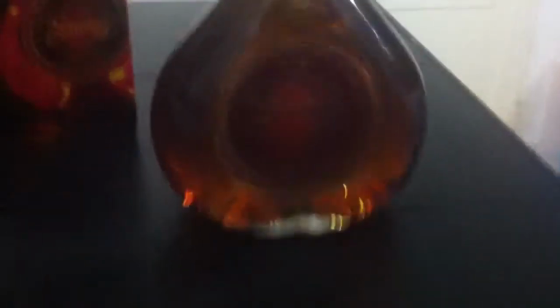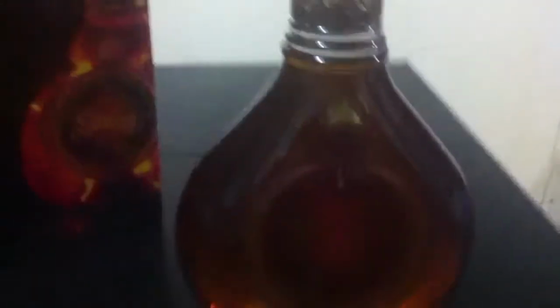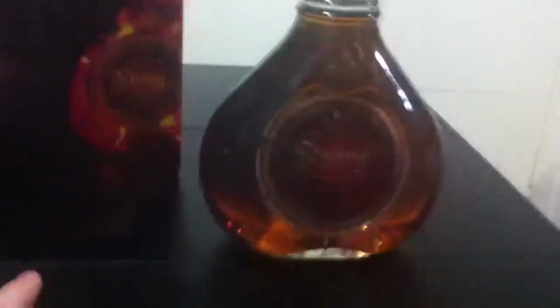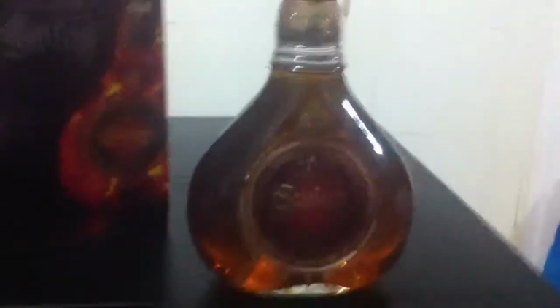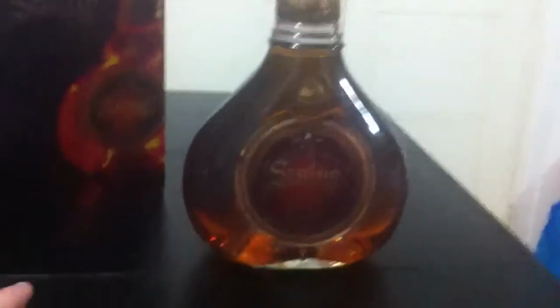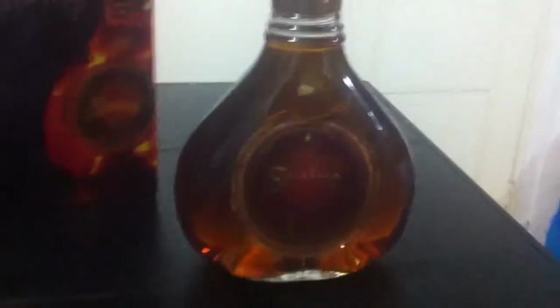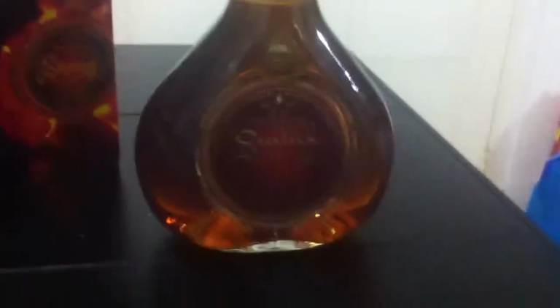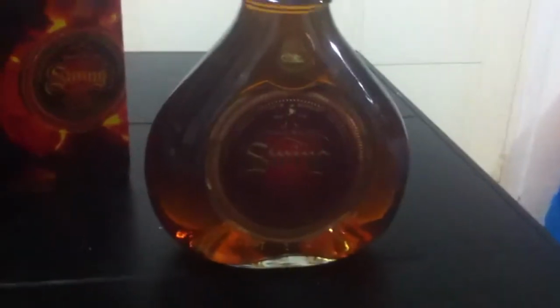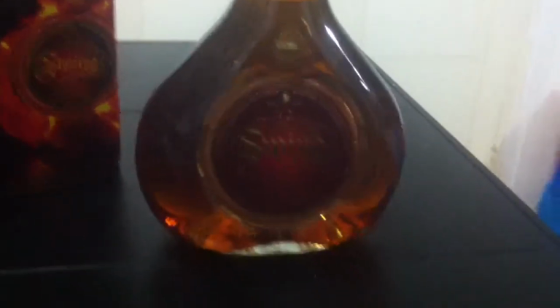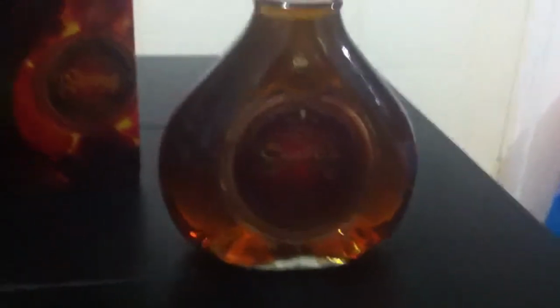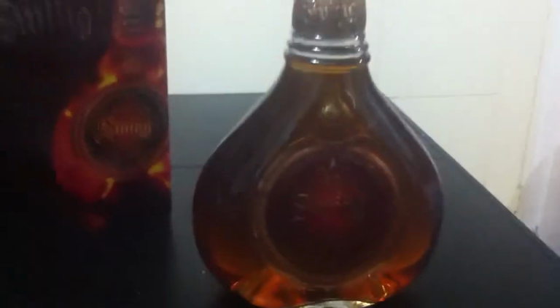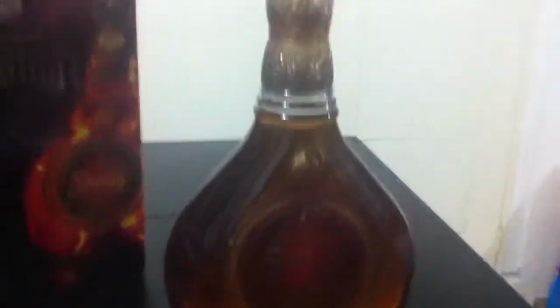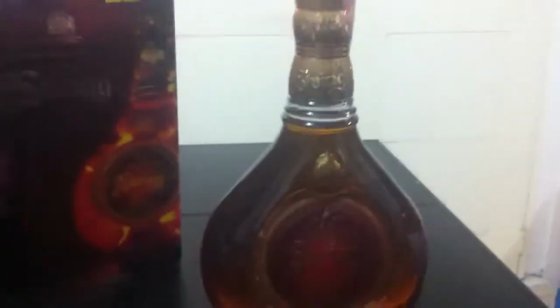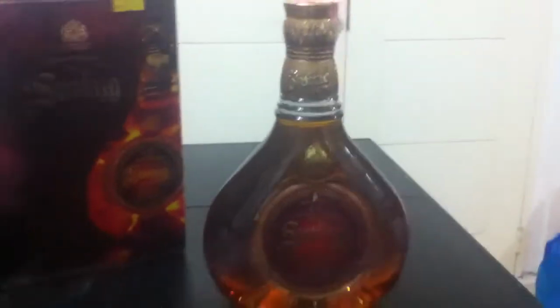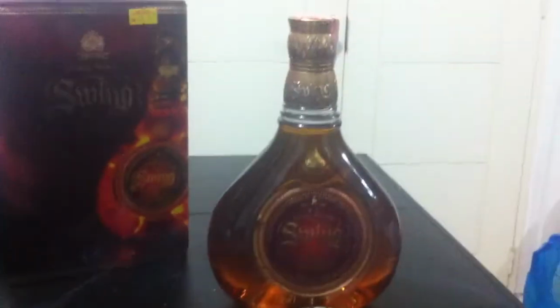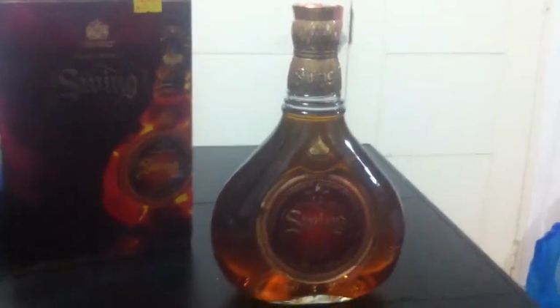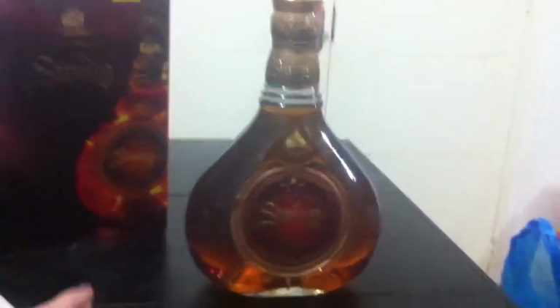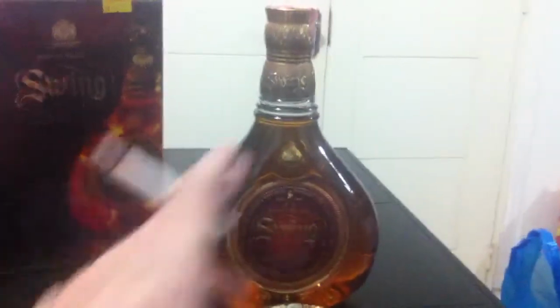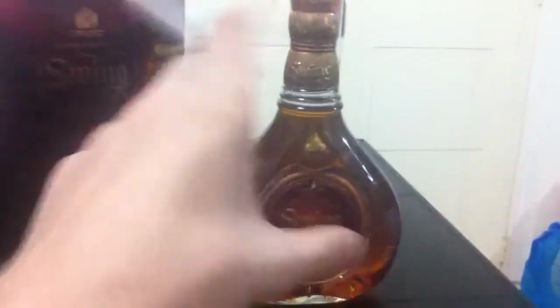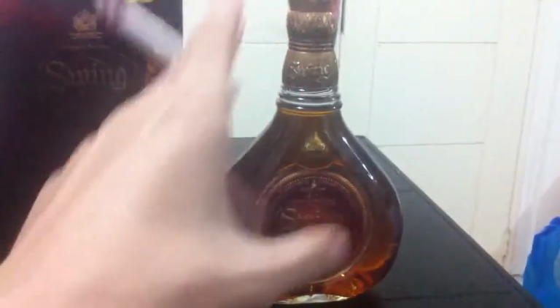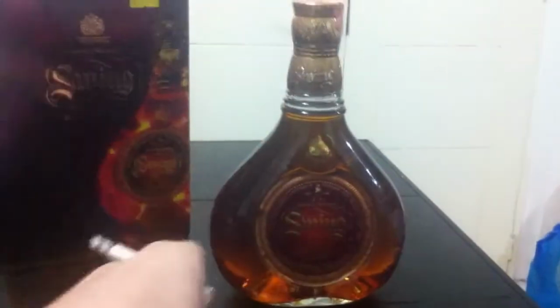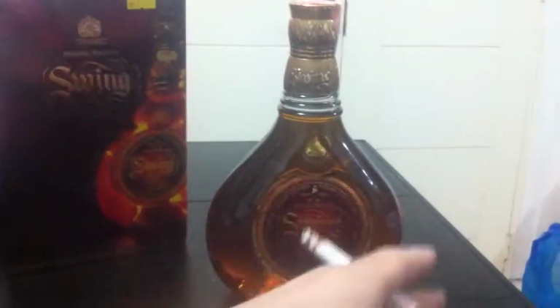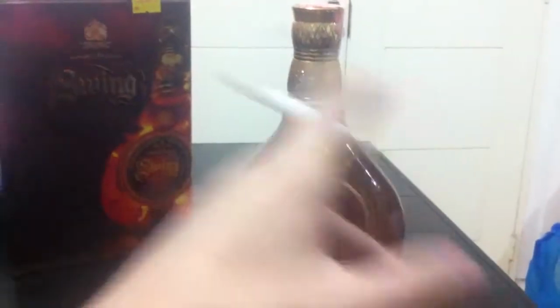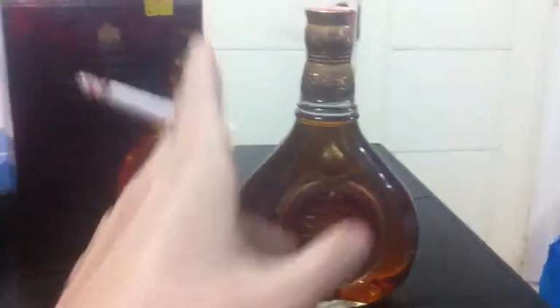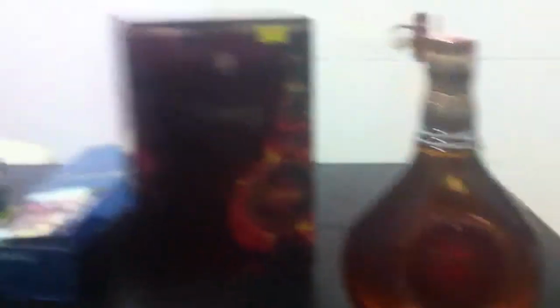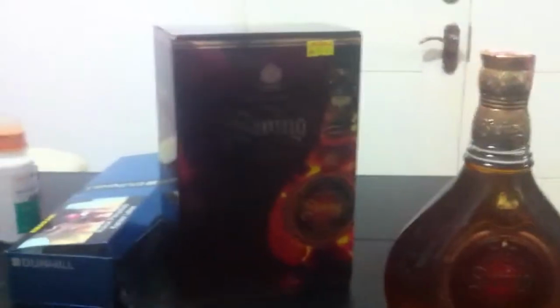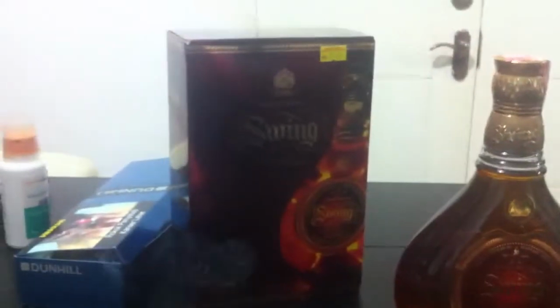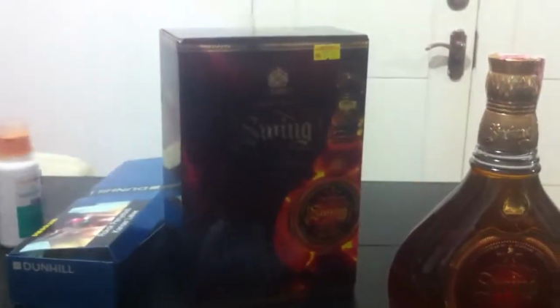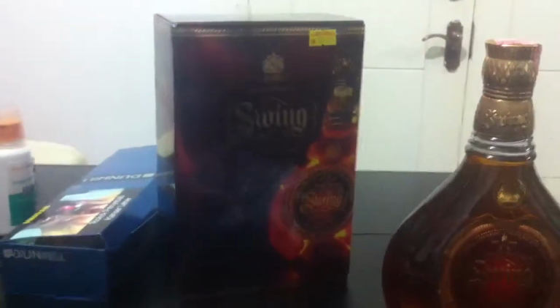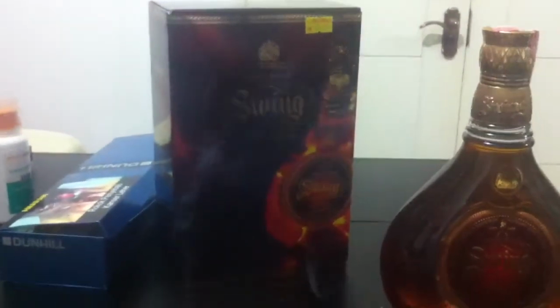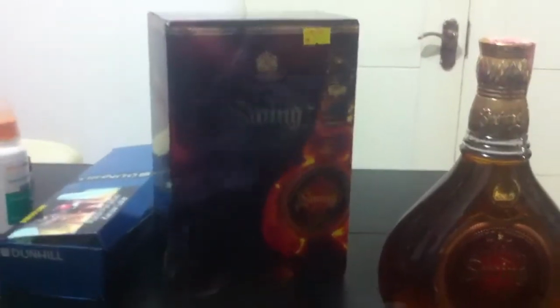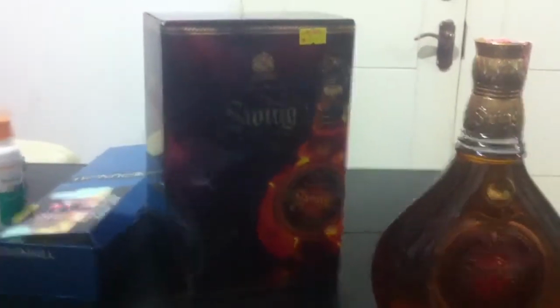So this is a Johnnie Walker Swing. It comes in this kind of cute-sized bottle and quite an attractive box.